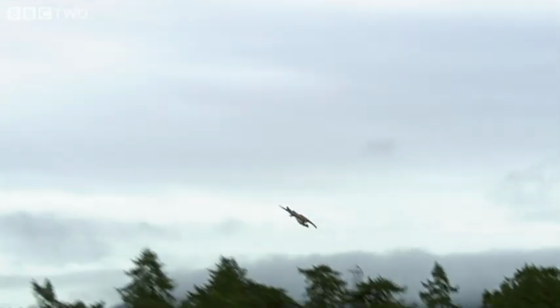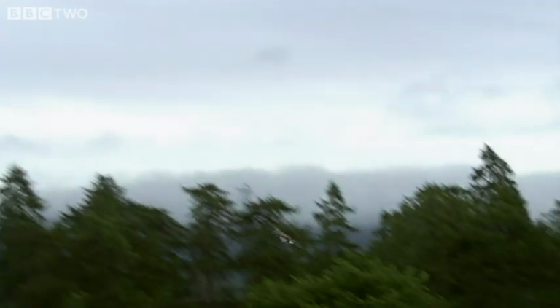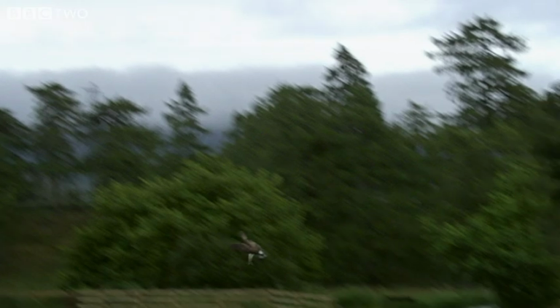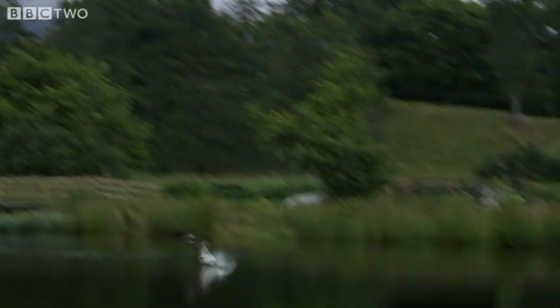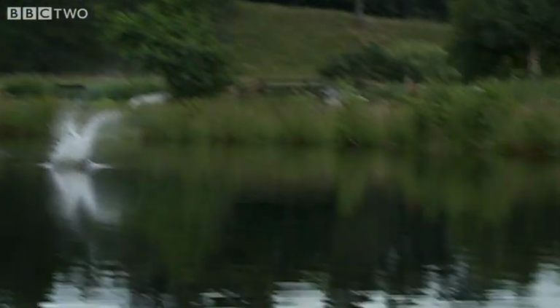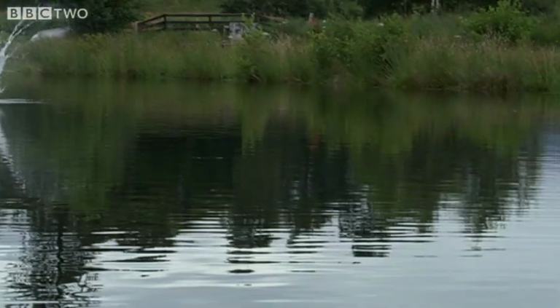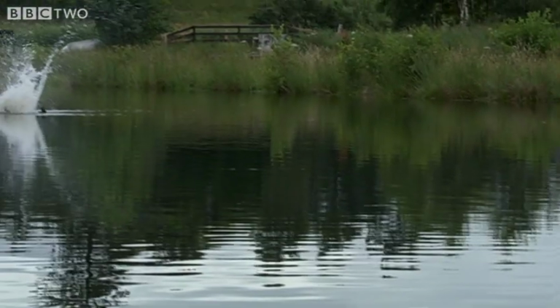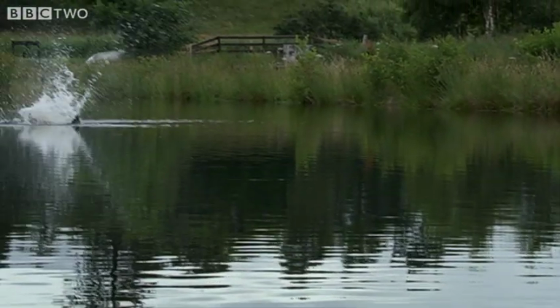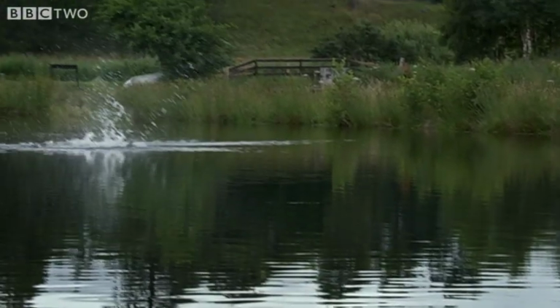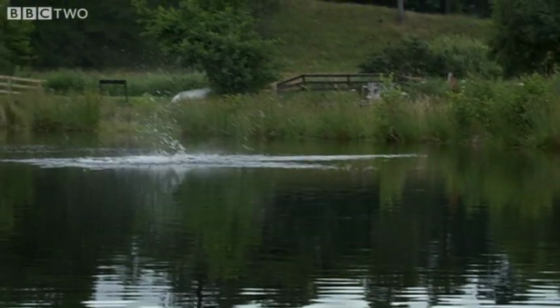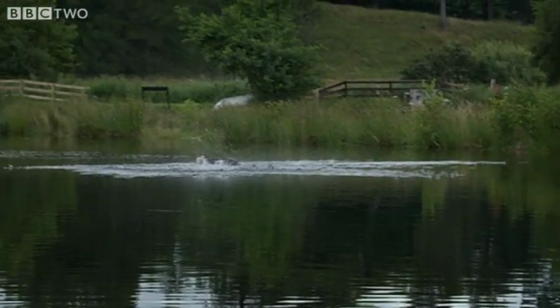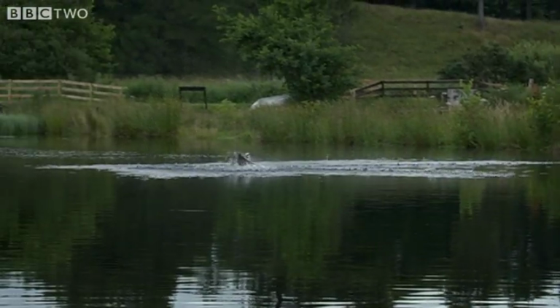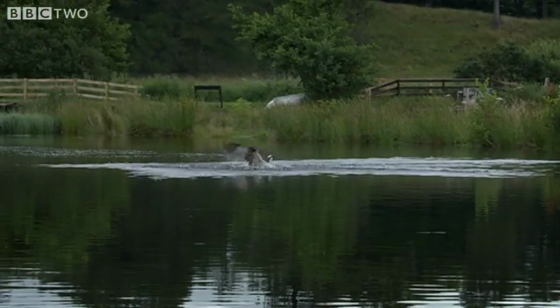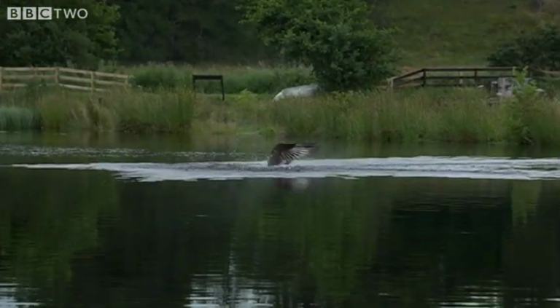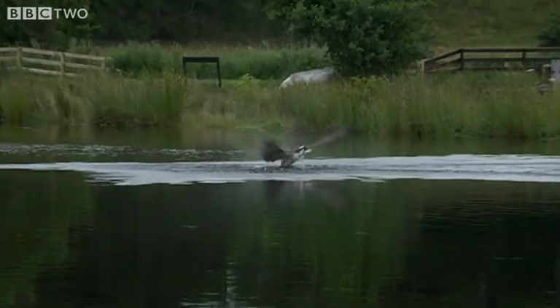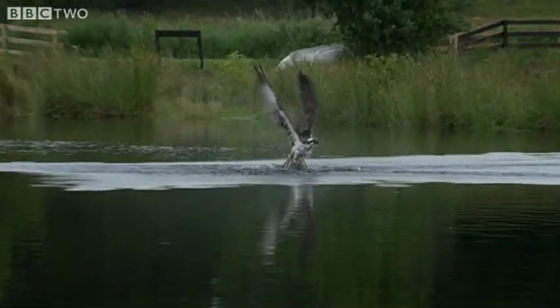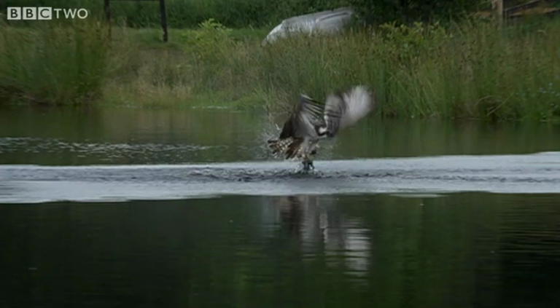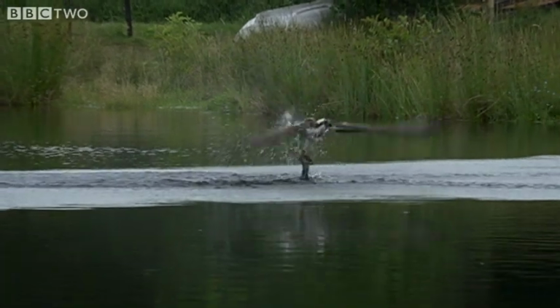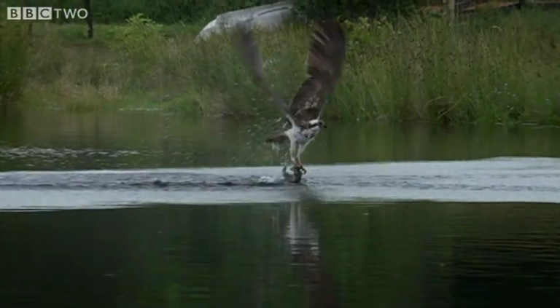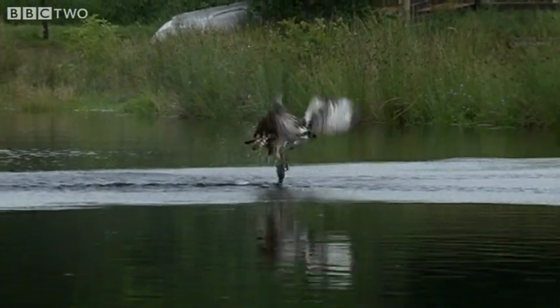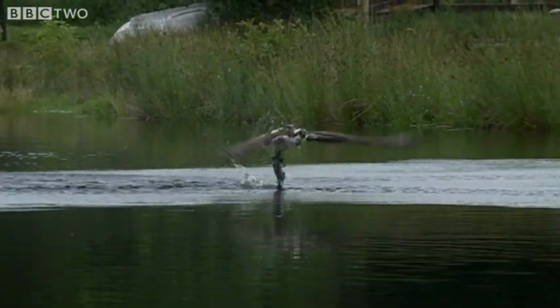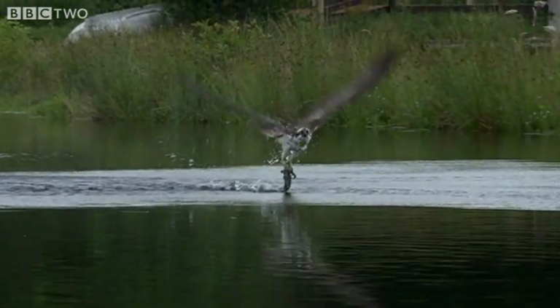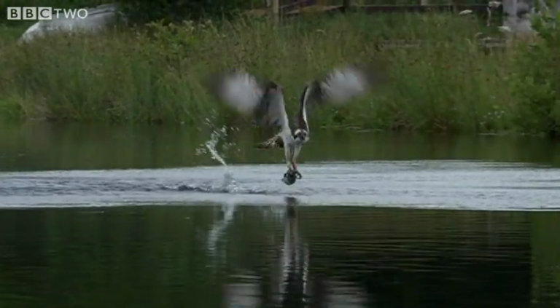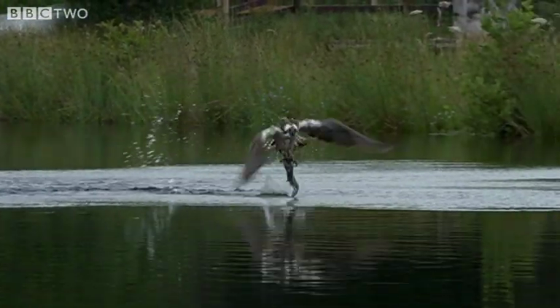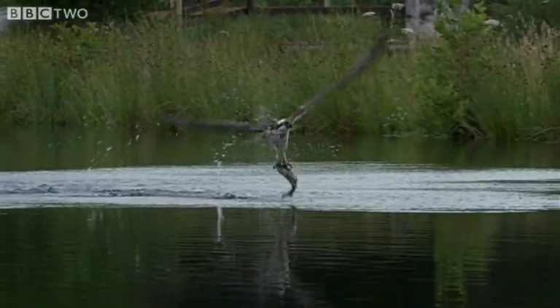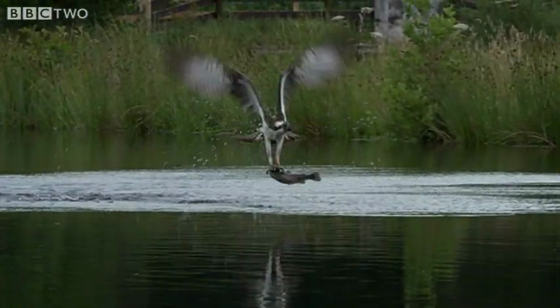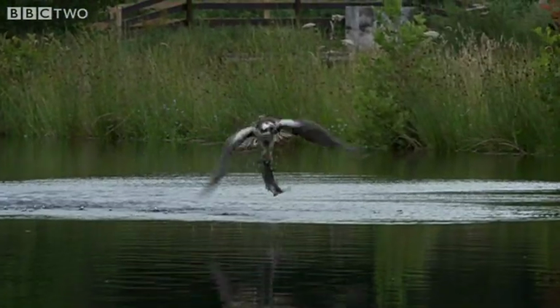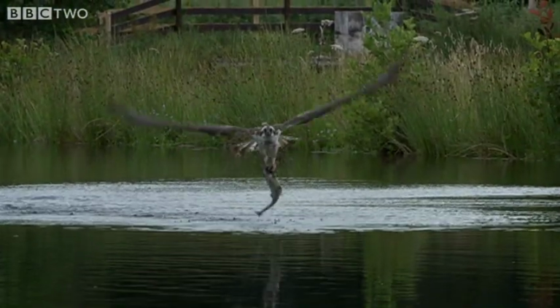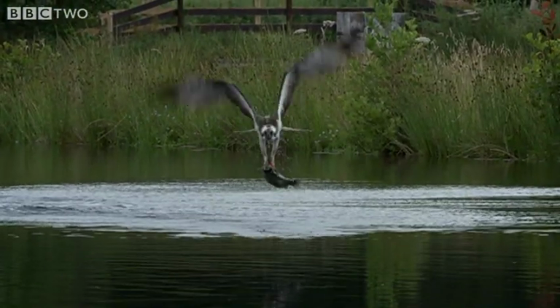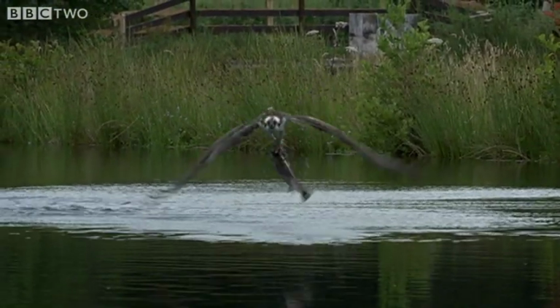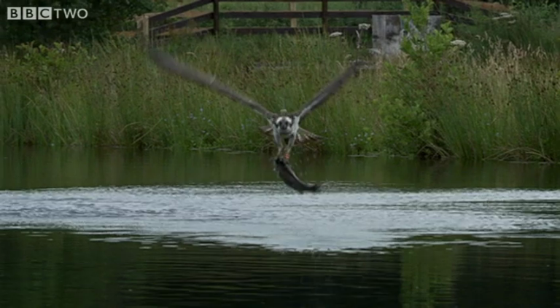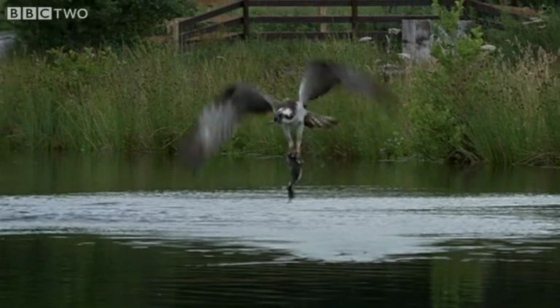This one's going in — it's got one. And it's got an antenna on its back, which means it's one of the study birds from Loch Garten.